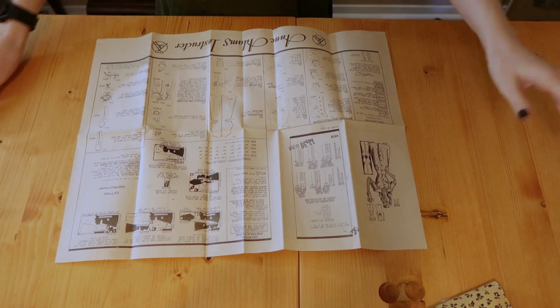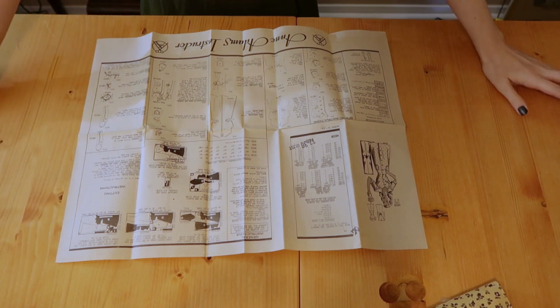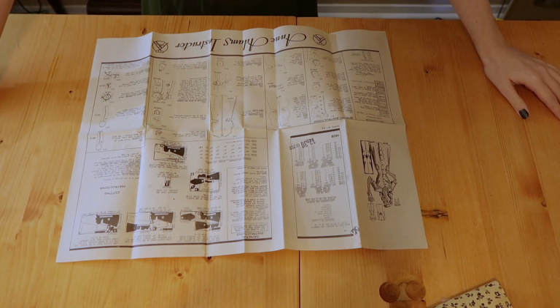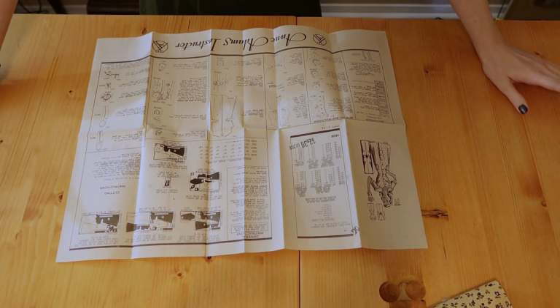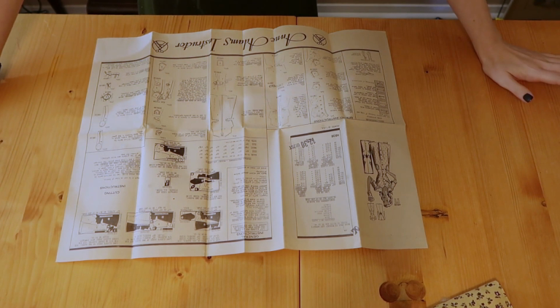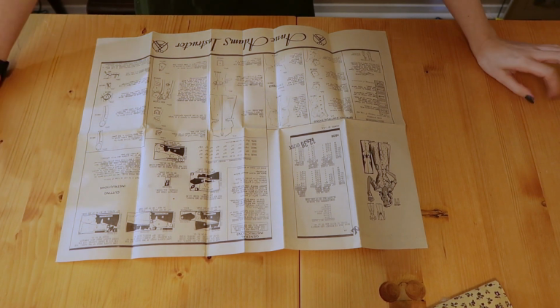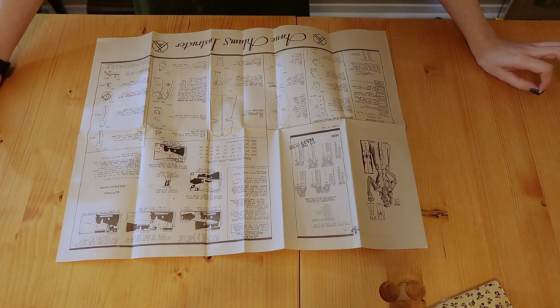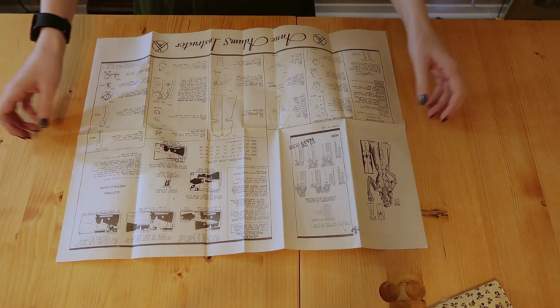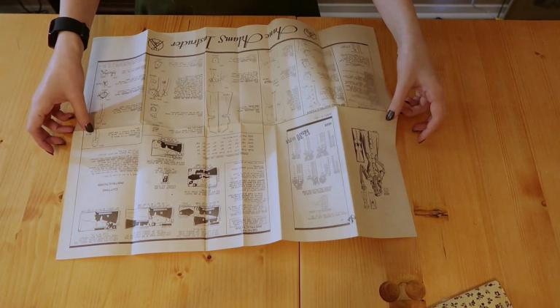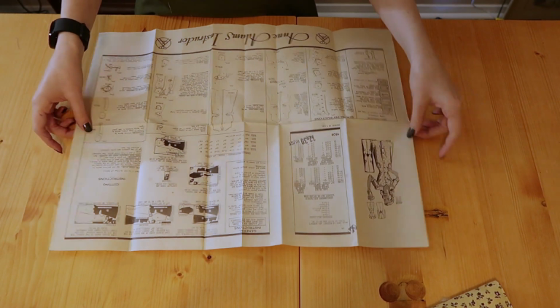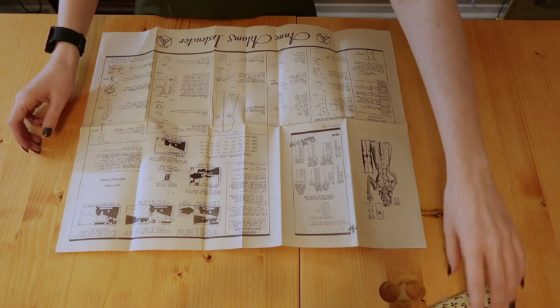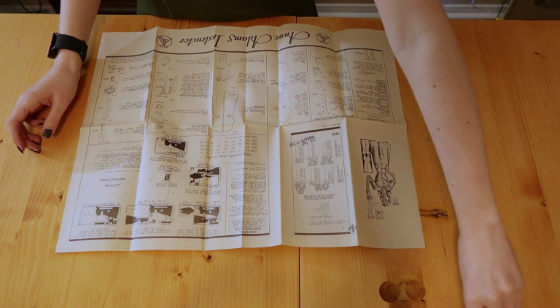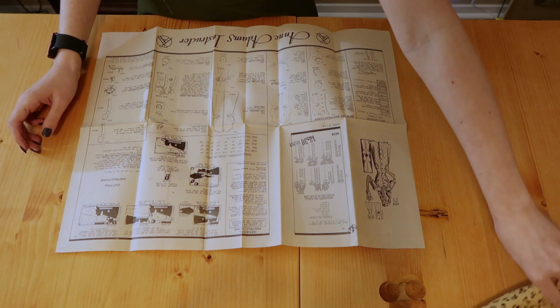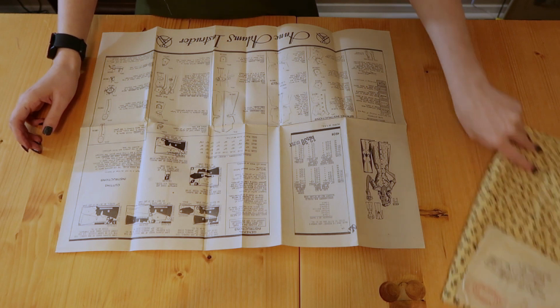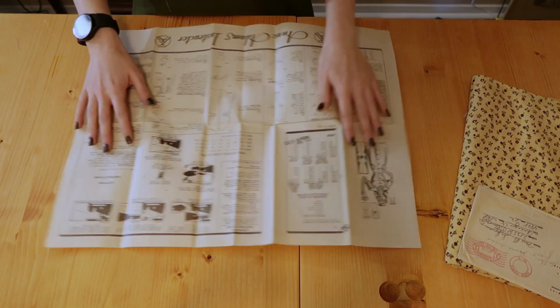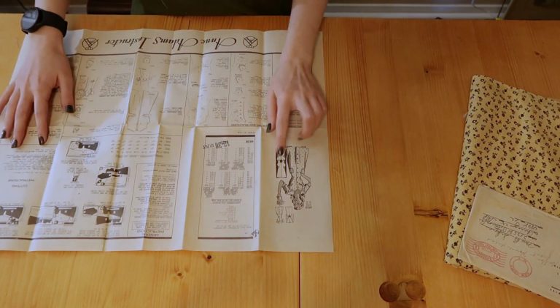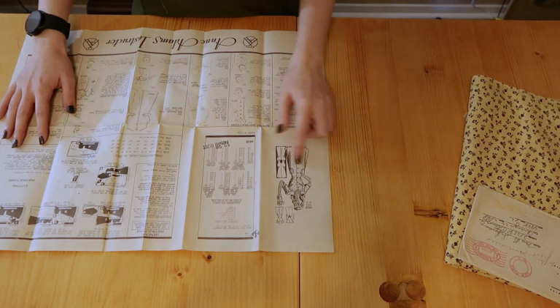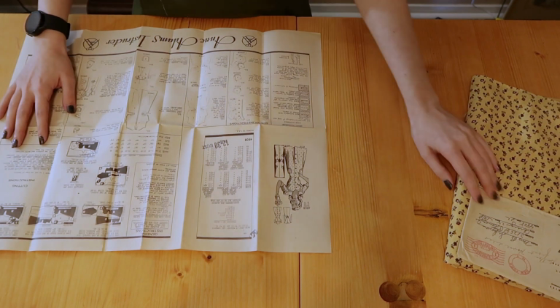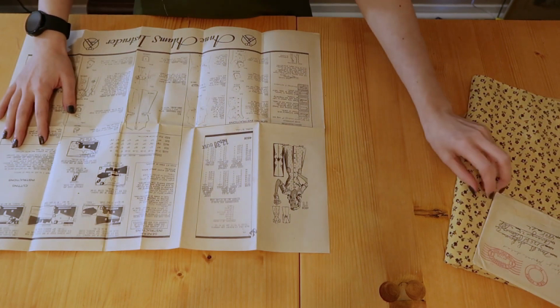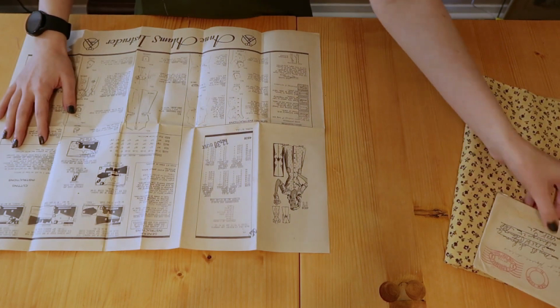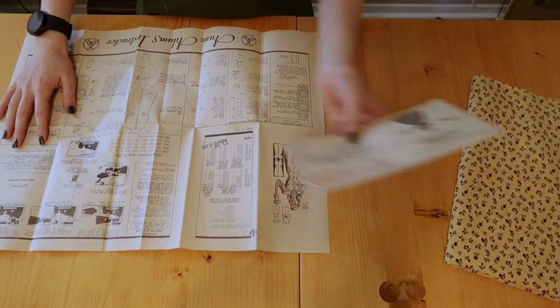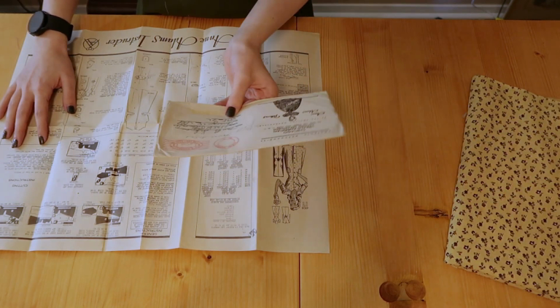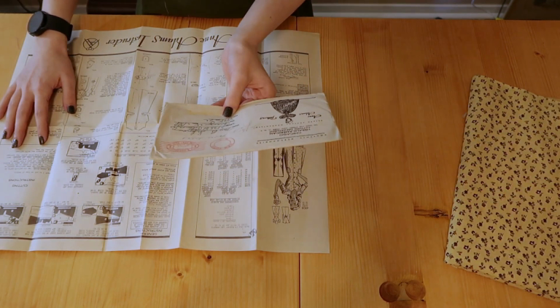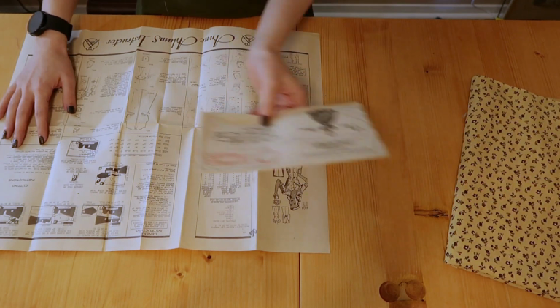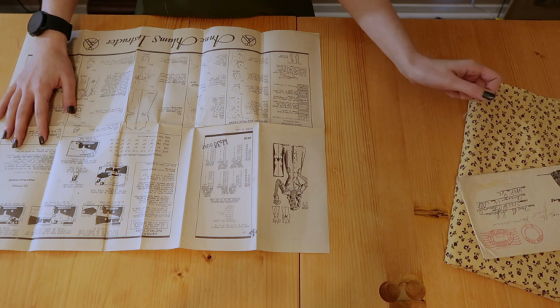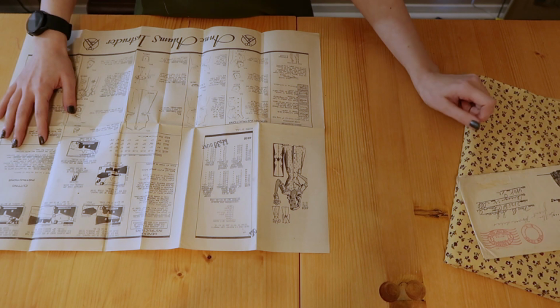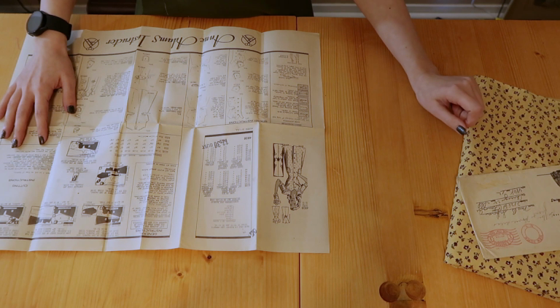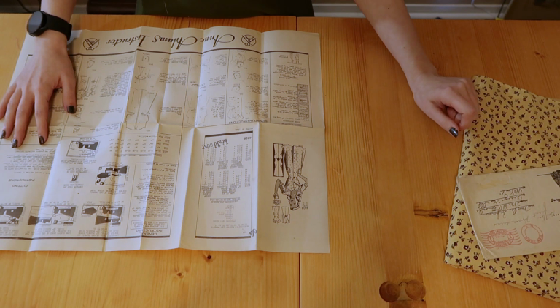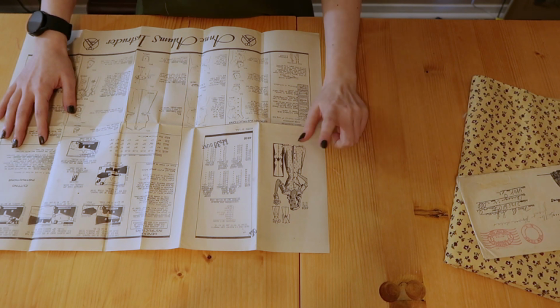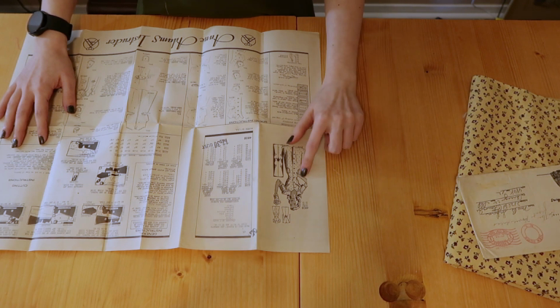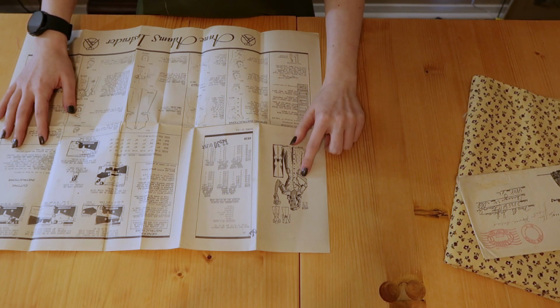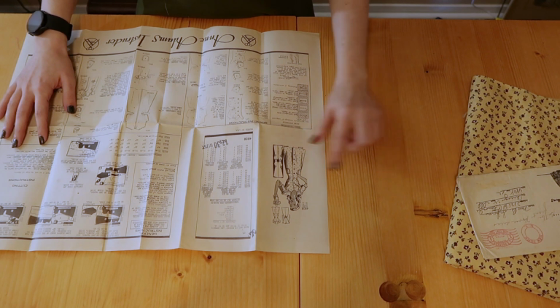In the interest of the last two projects that have just not worked out, I've decided that we're going to go ahead and make up this pattern by Ann Adams Patterns.